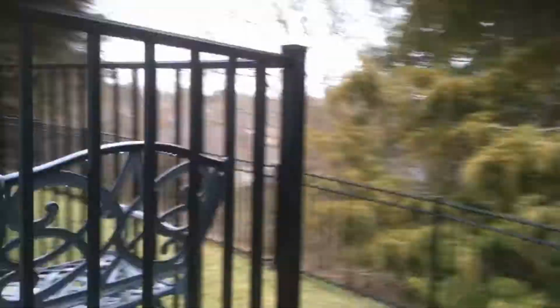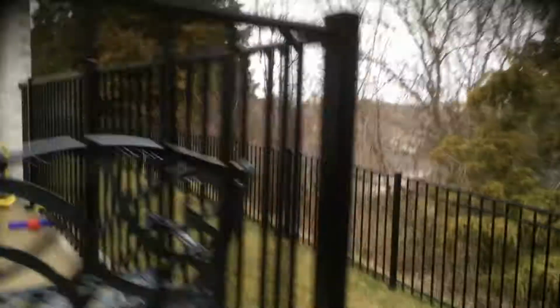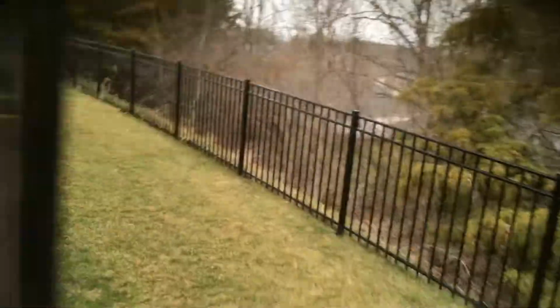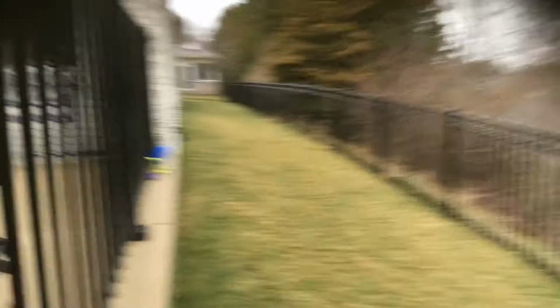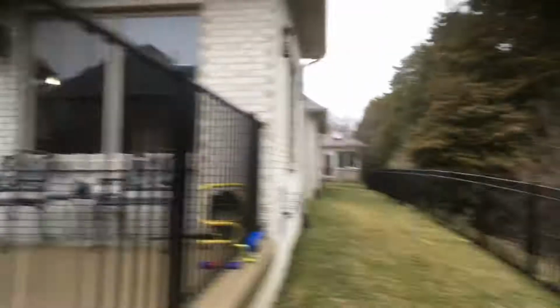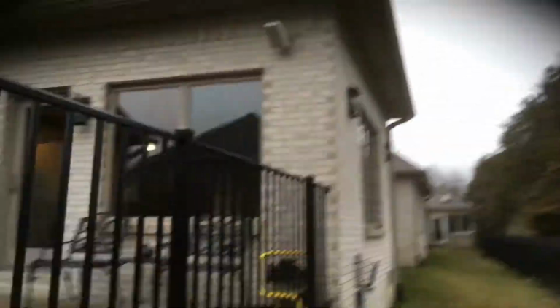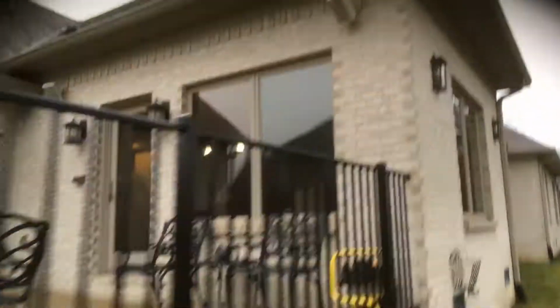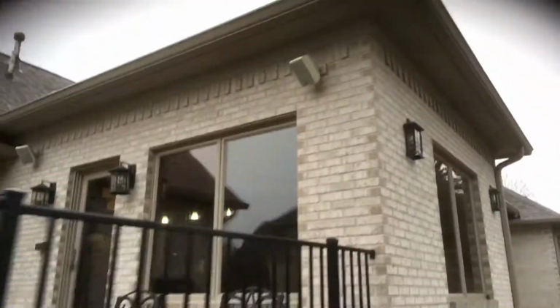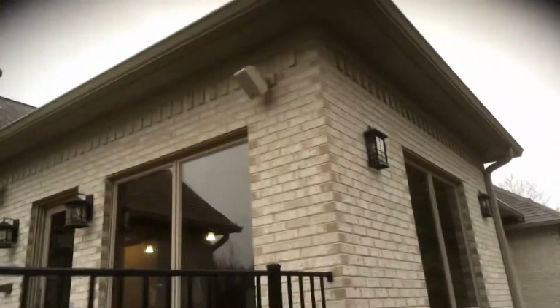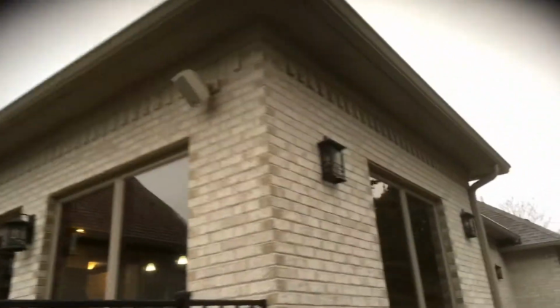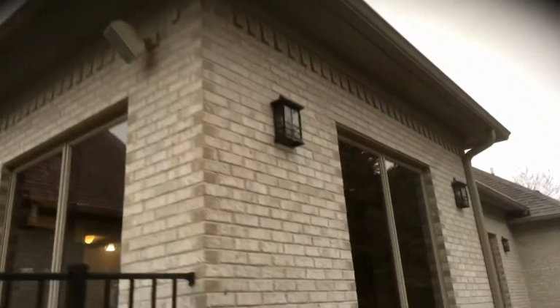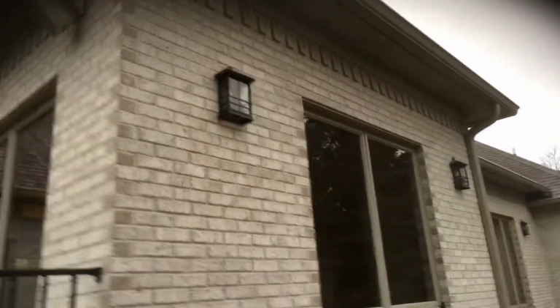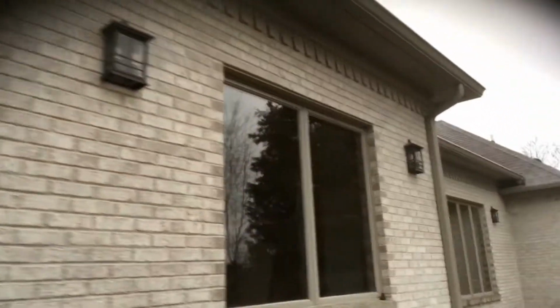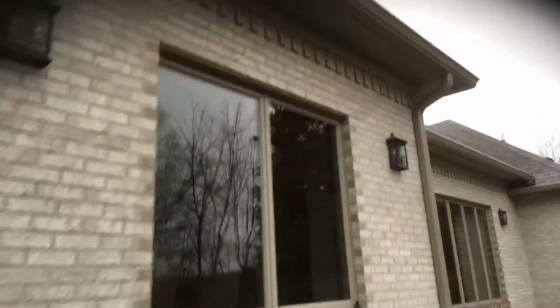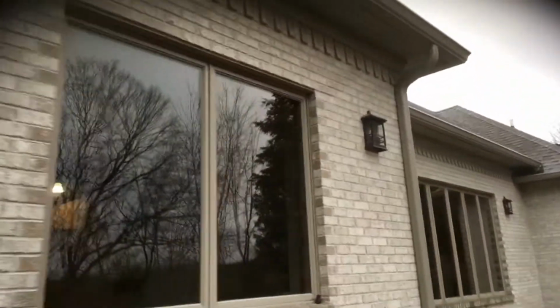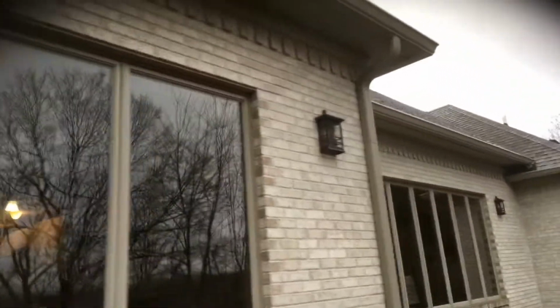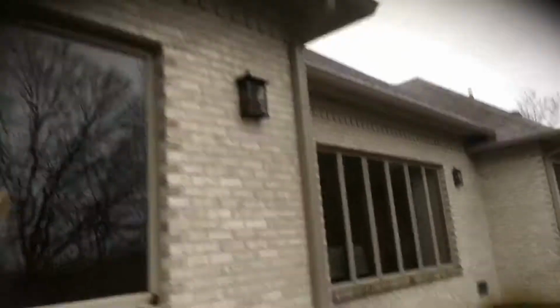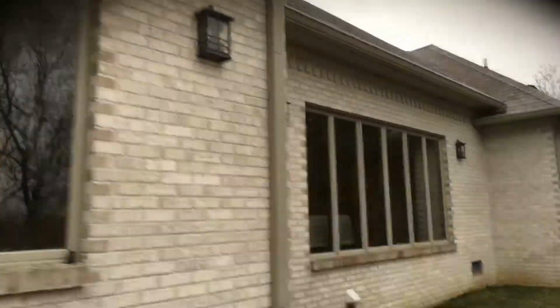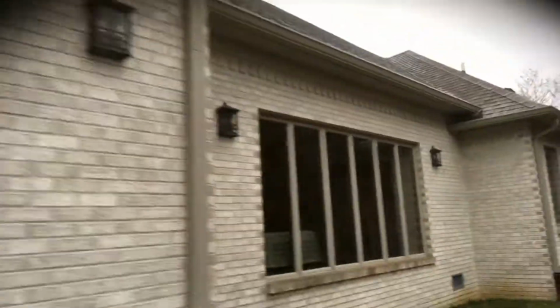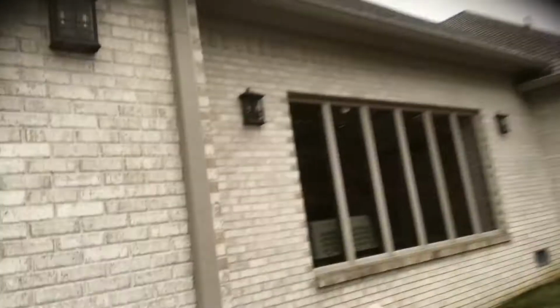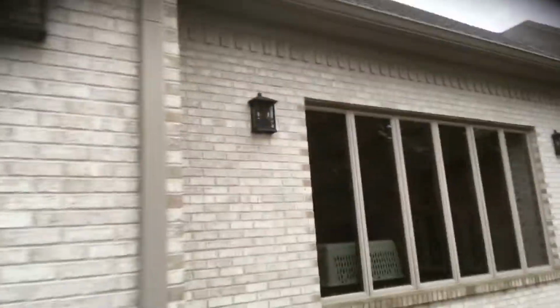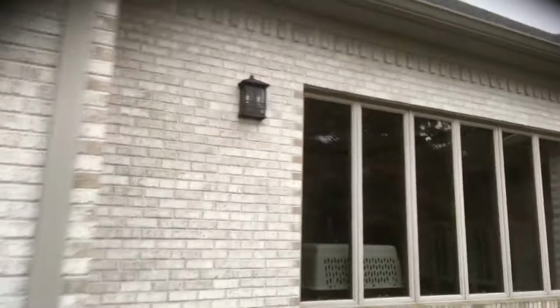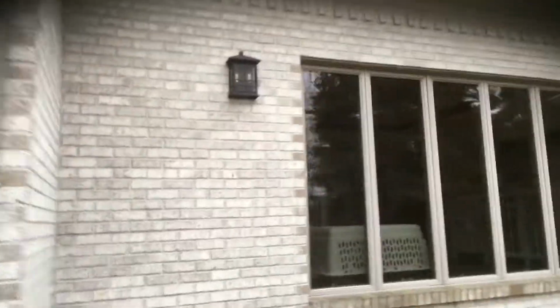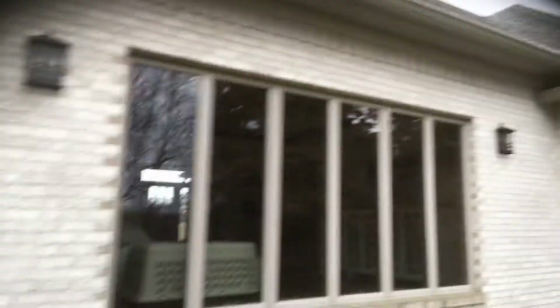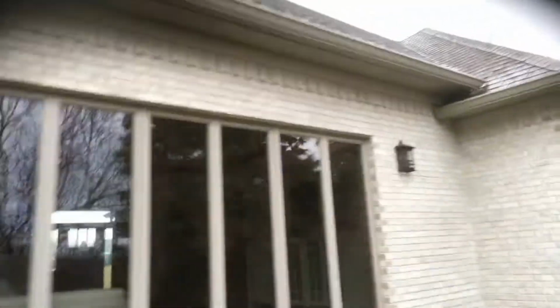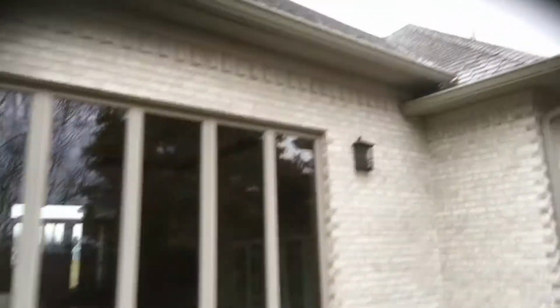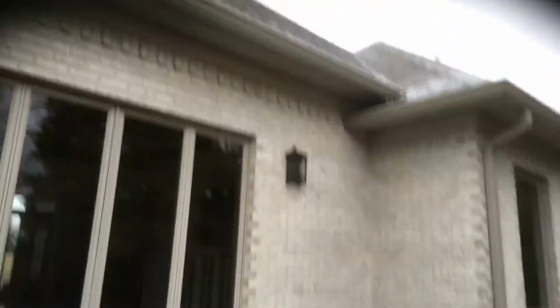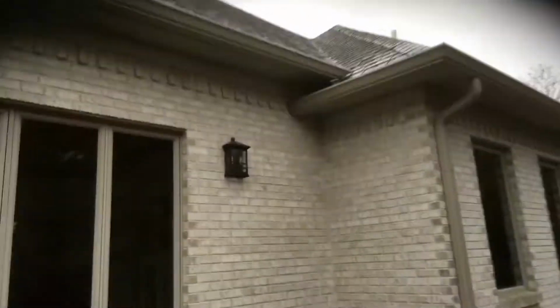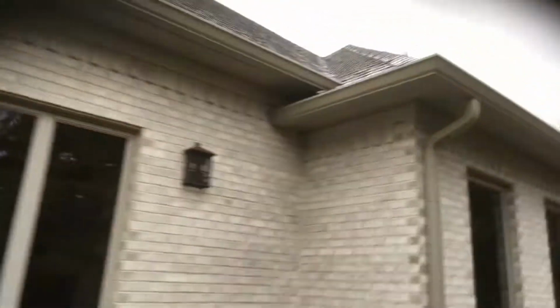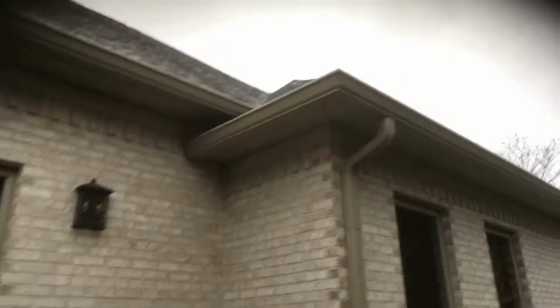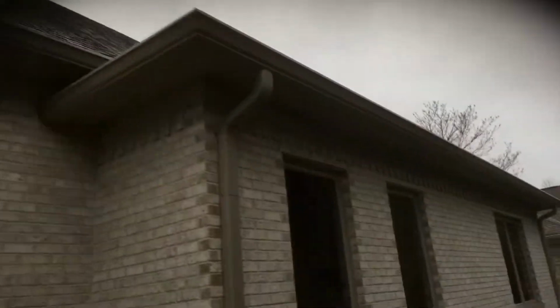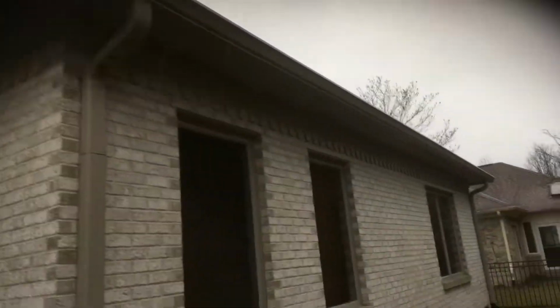Walking around the back, it's pretty straightforward — pretty much just the soffit and gutter board all the way around the back. We'd also be re-caulking all of these windows. I'll put a separate price there for you just so you have it.